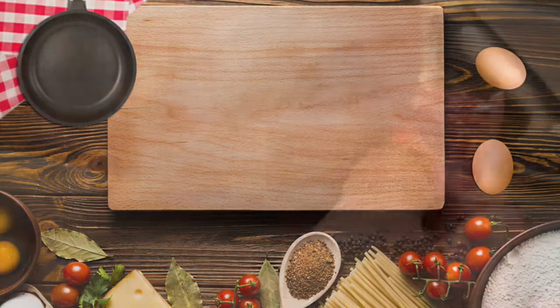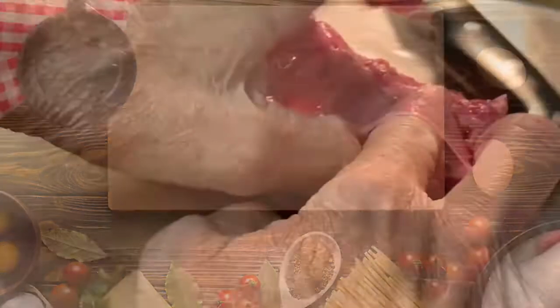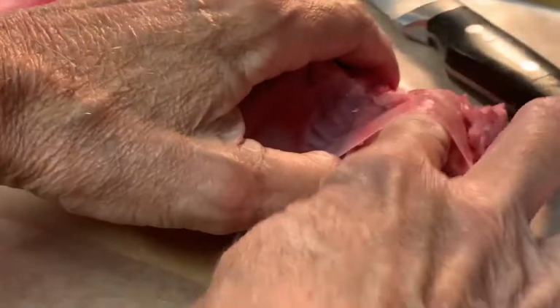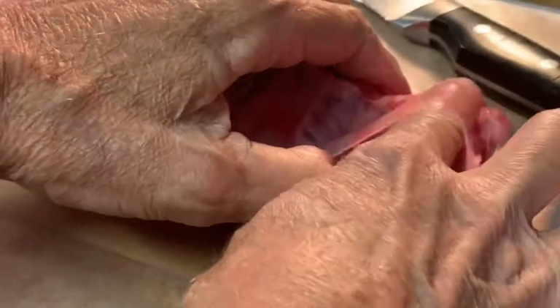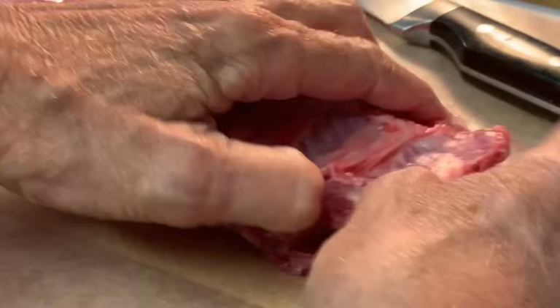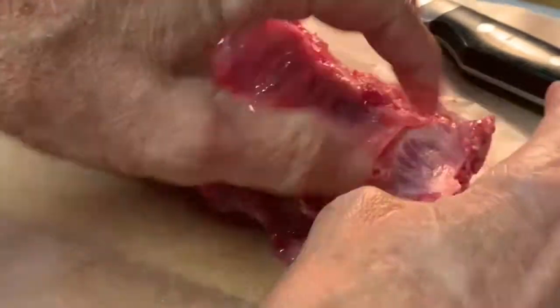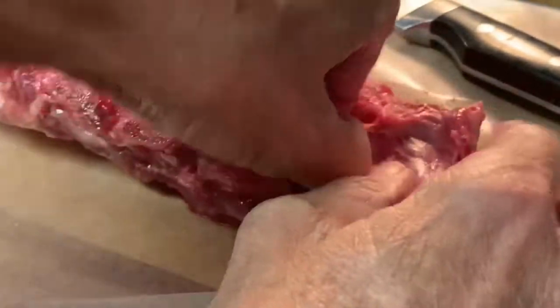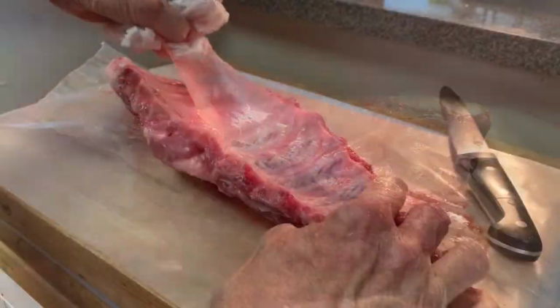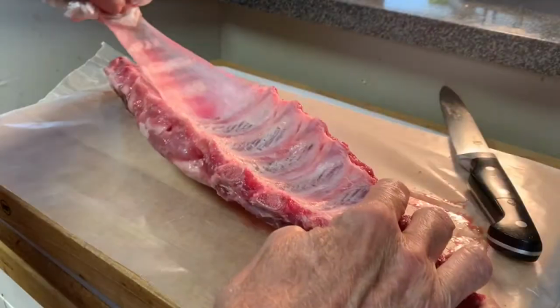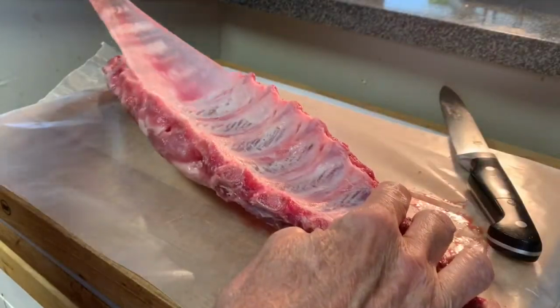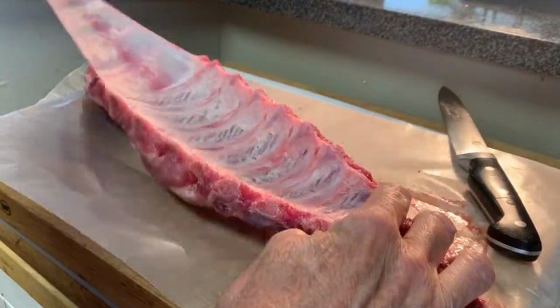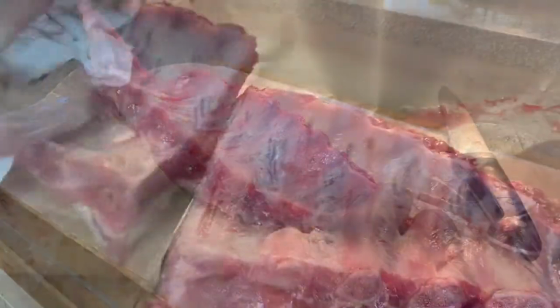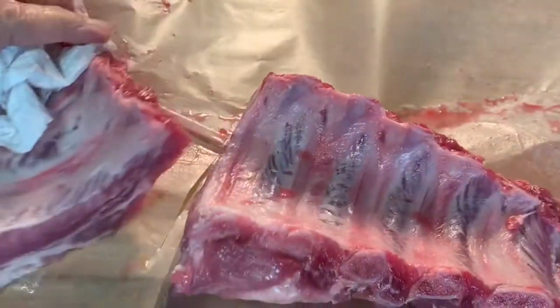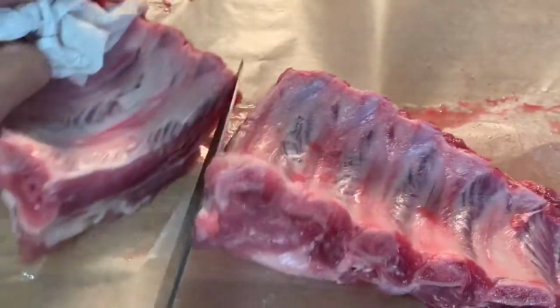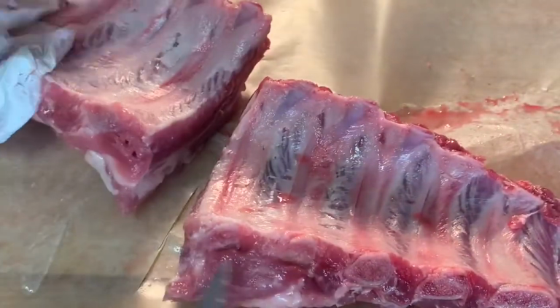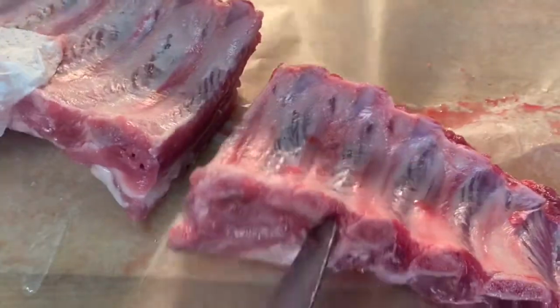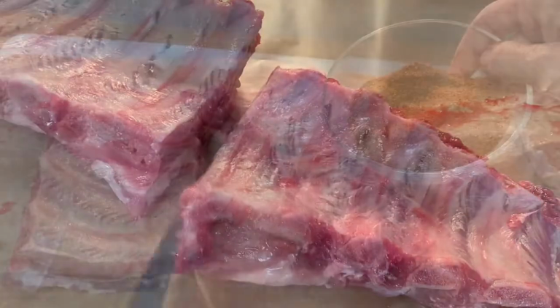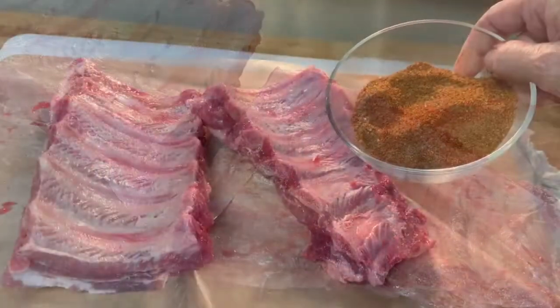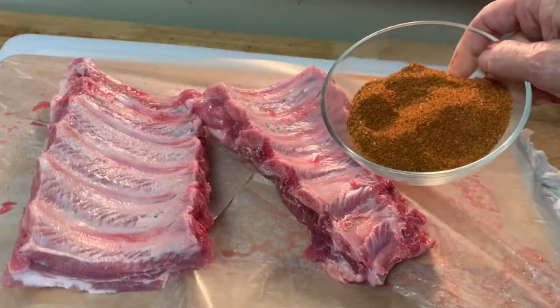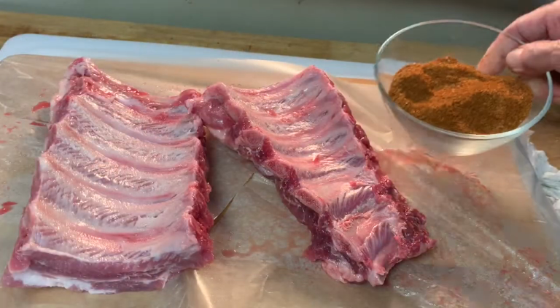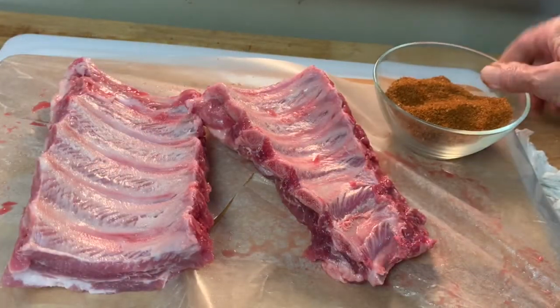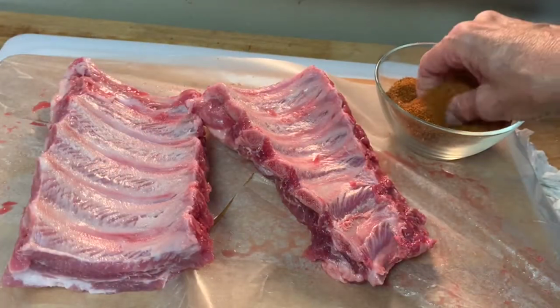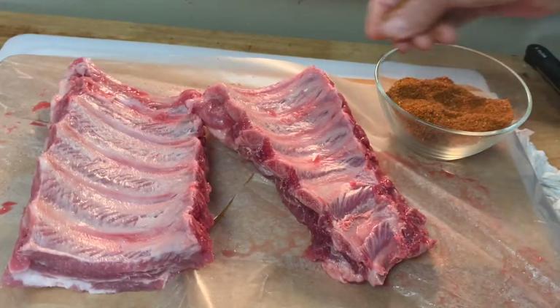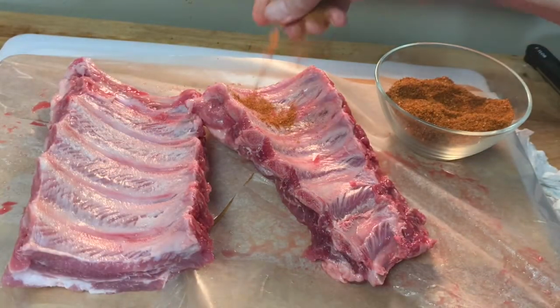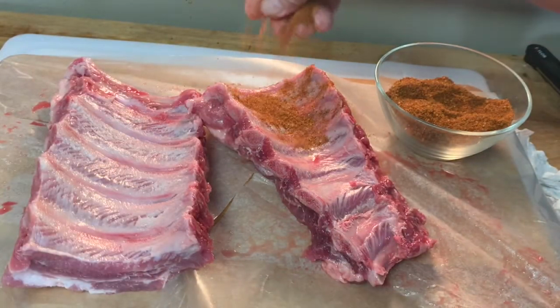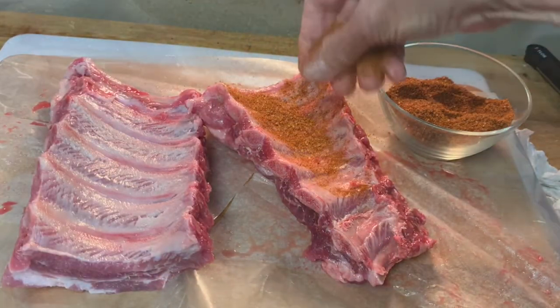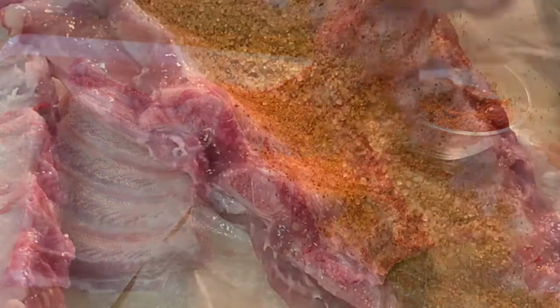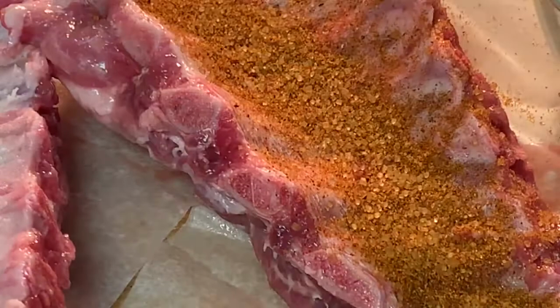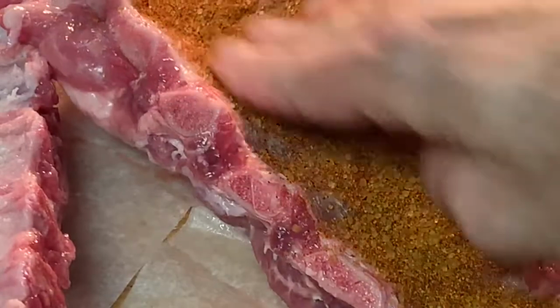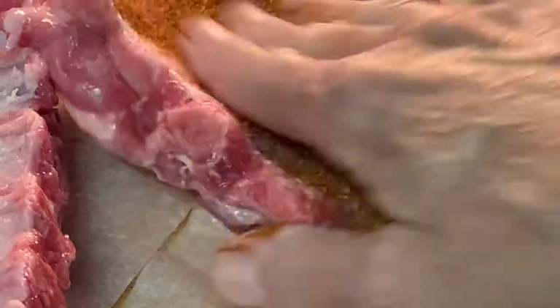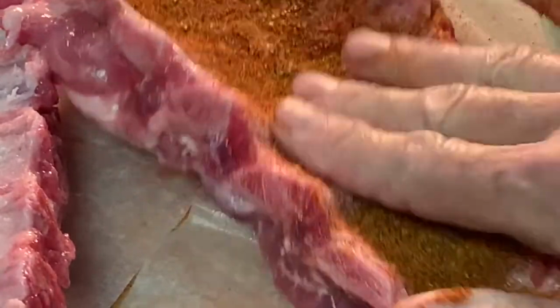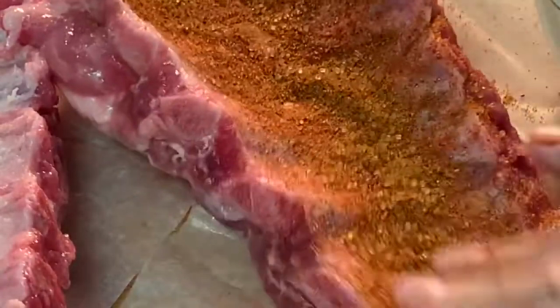Begin by getting a finger under that membrane on the back of the ribs and just pull that off. Cut your ribs in half so that they'll fit in the crock pot. Make your homemade rub — that recipe is in the description box below the video. Liberally apply and rub it in.